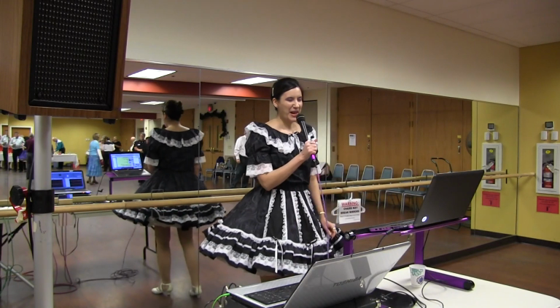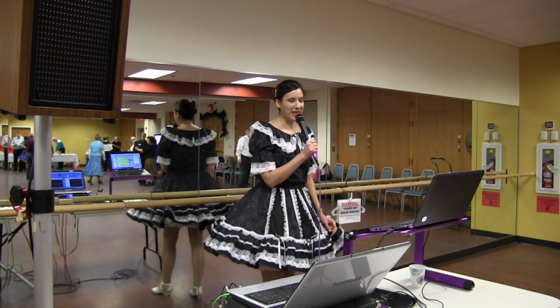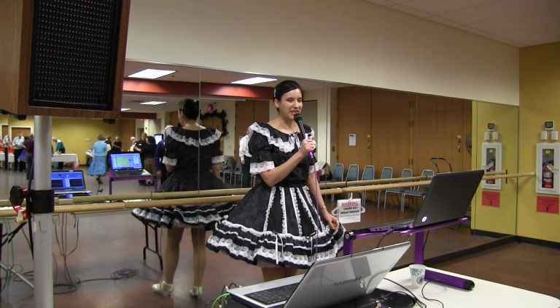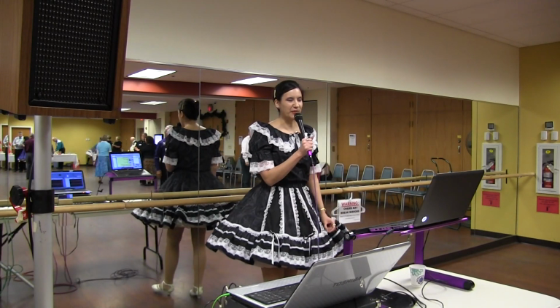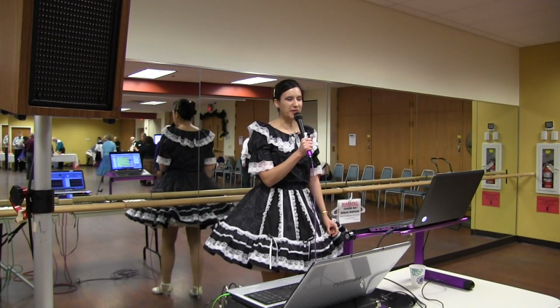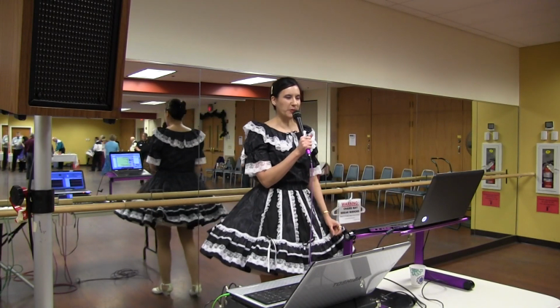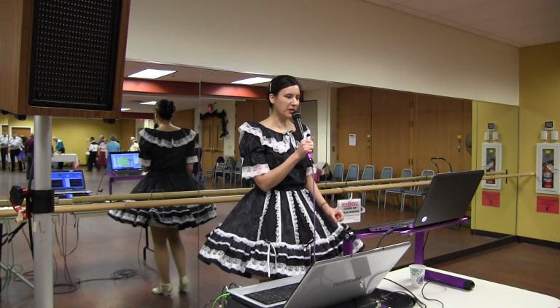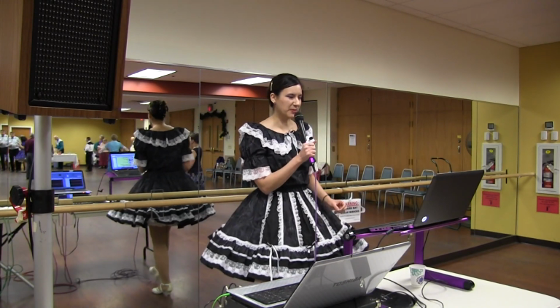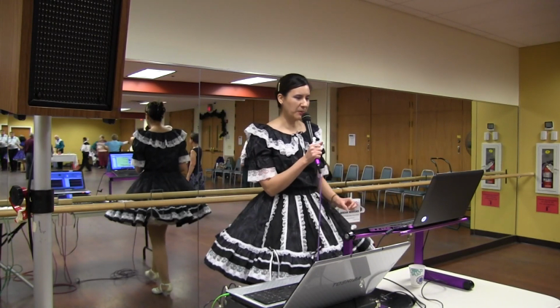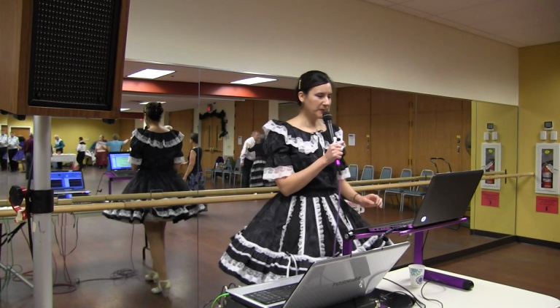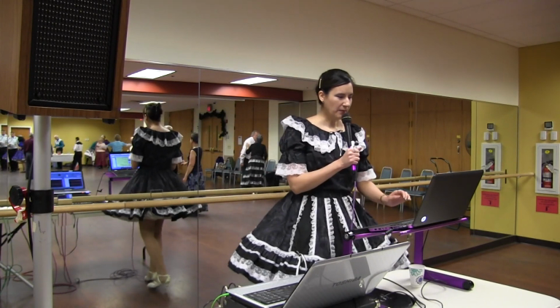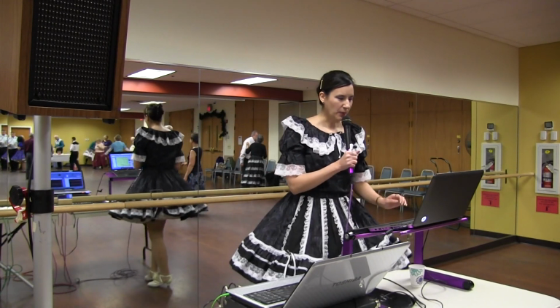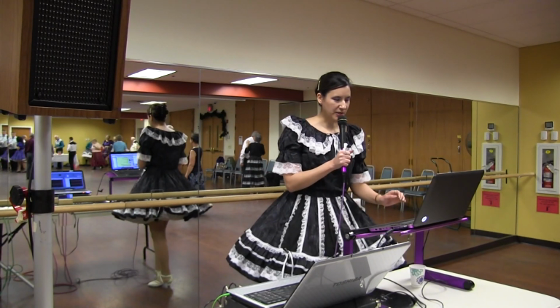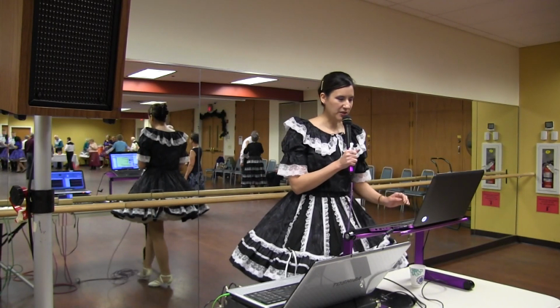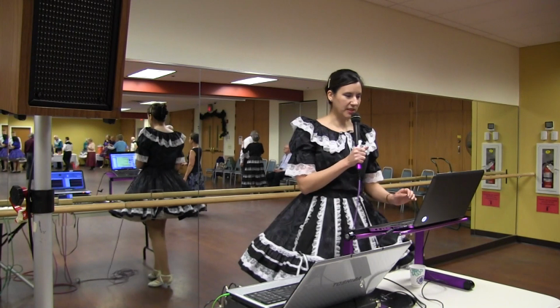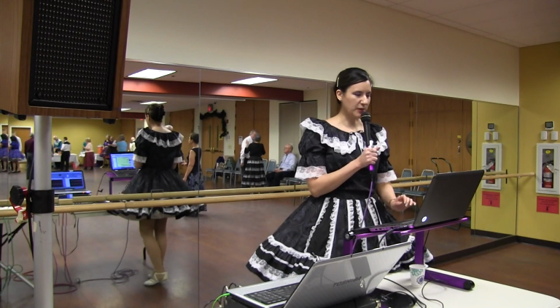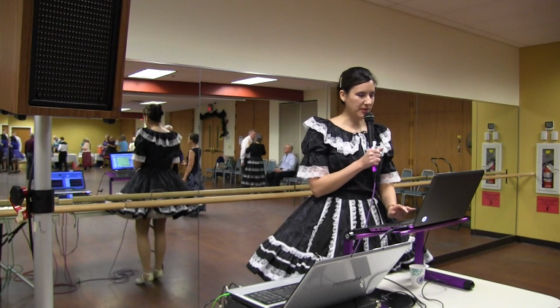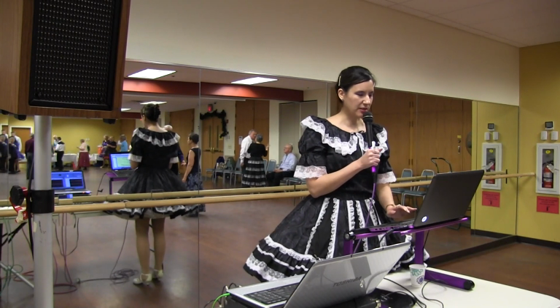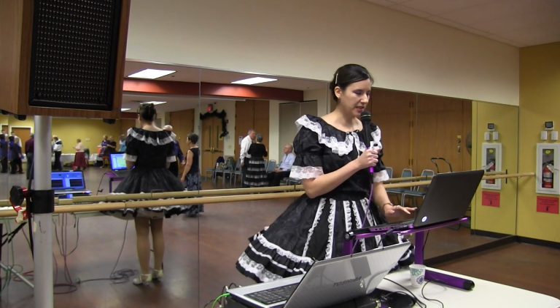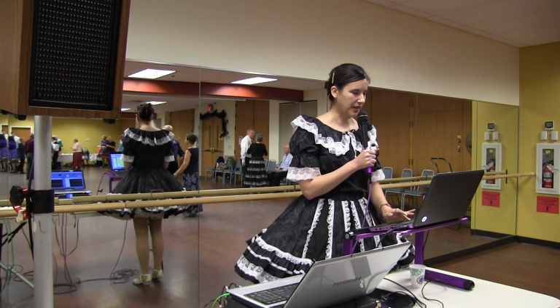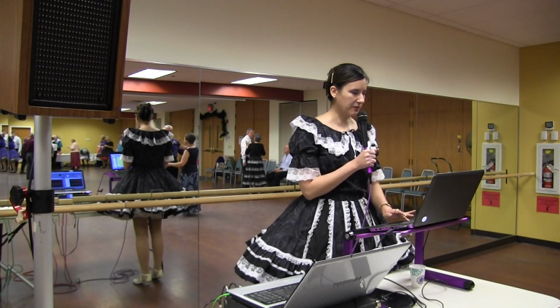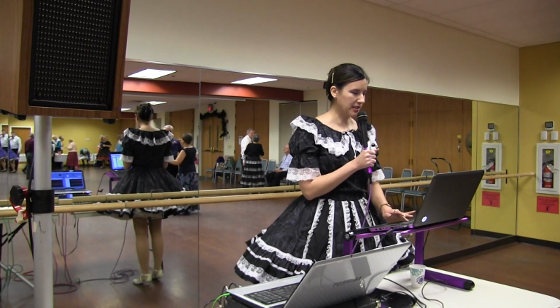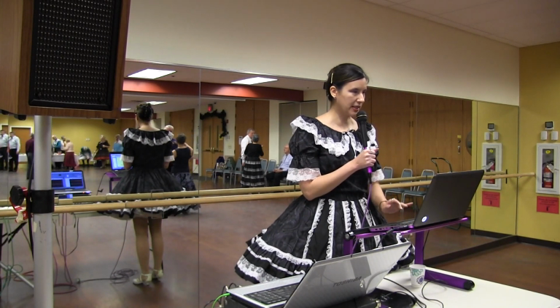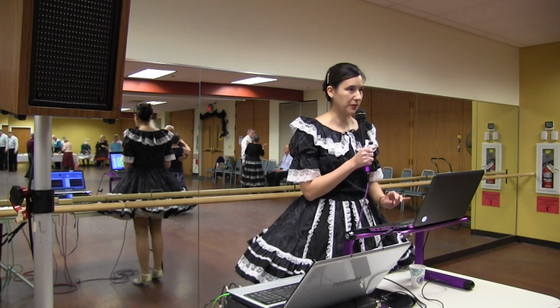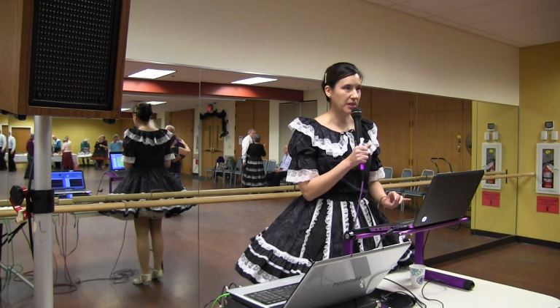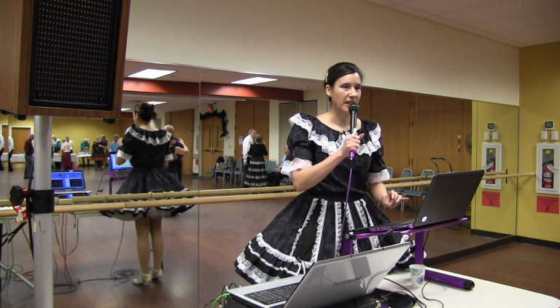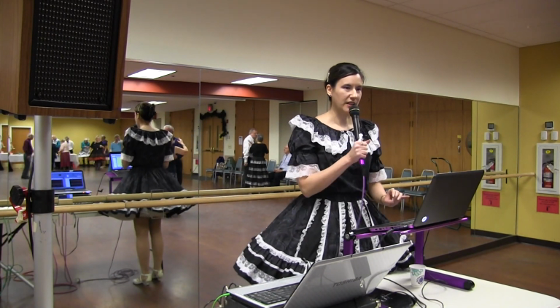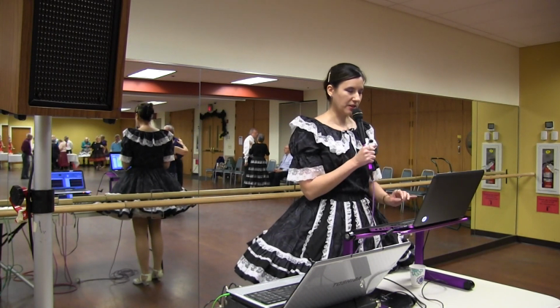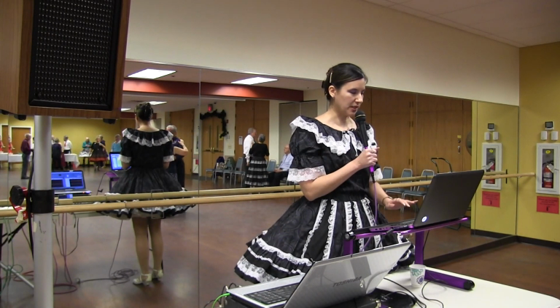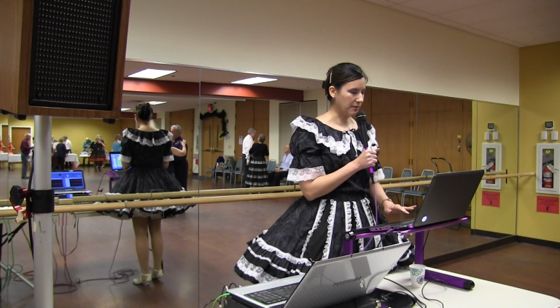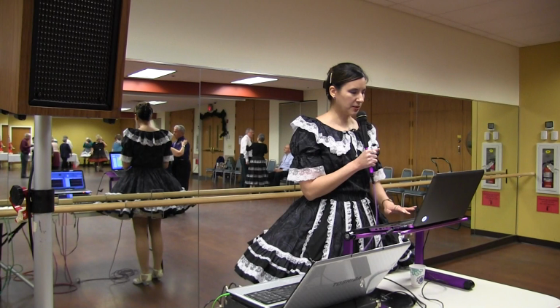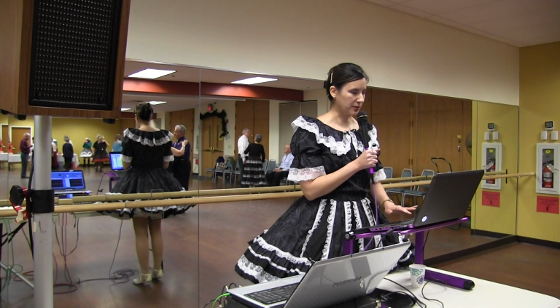This is a Phase 4 waltz called Spinning Wheel. Wait two measures in closed position facing line of dance, lead foot free. Get ready for a diamond turn.